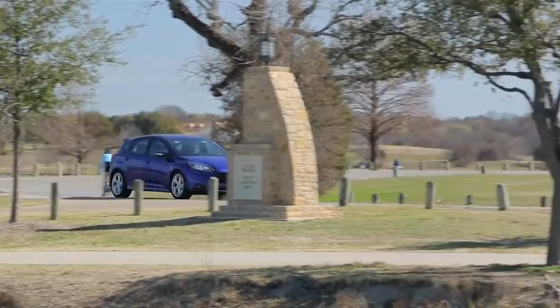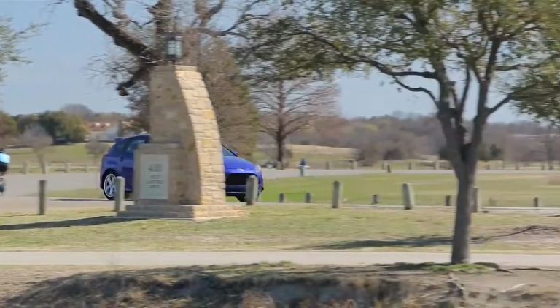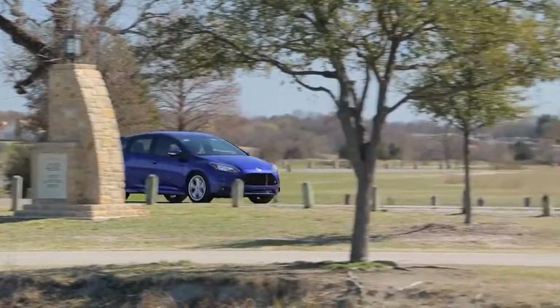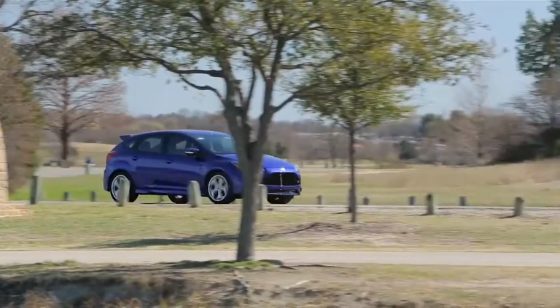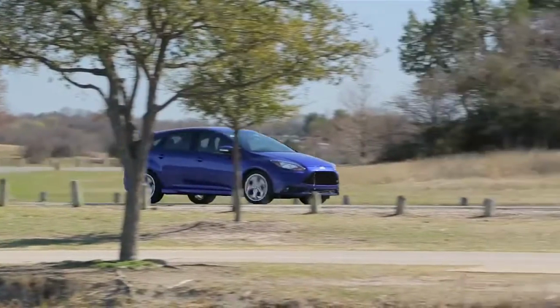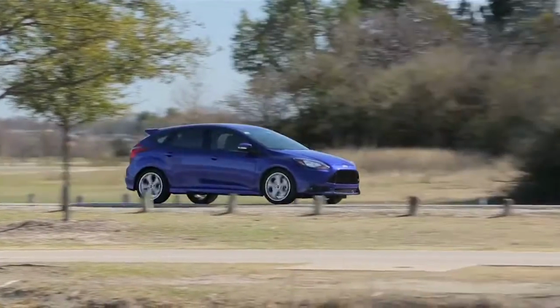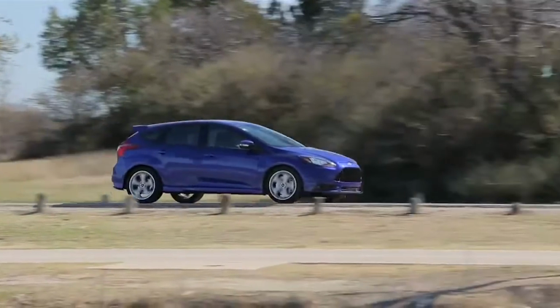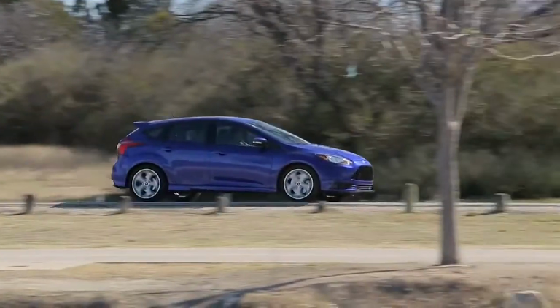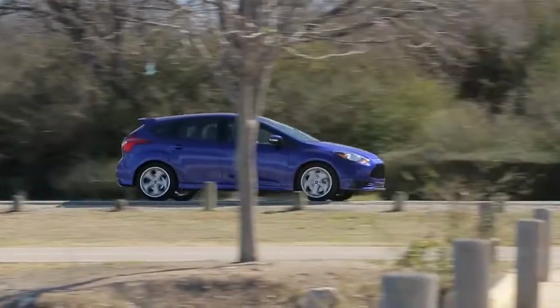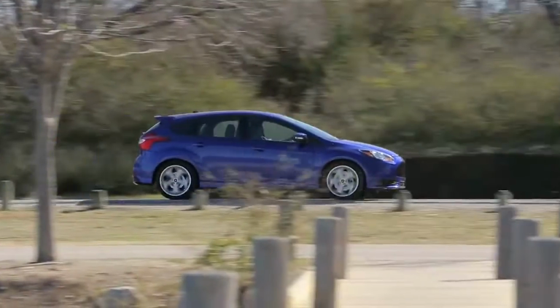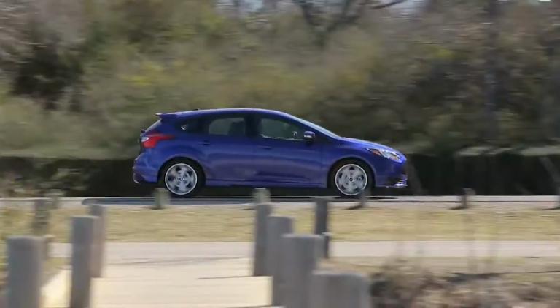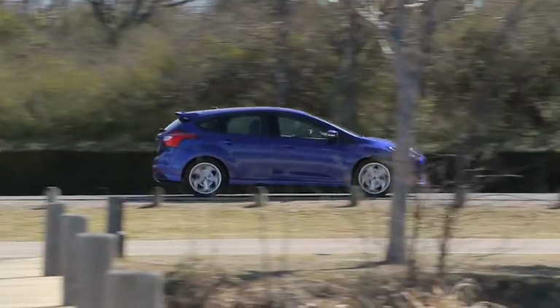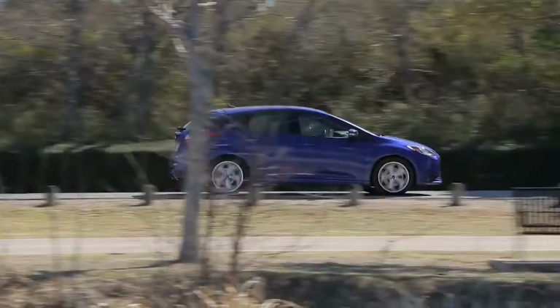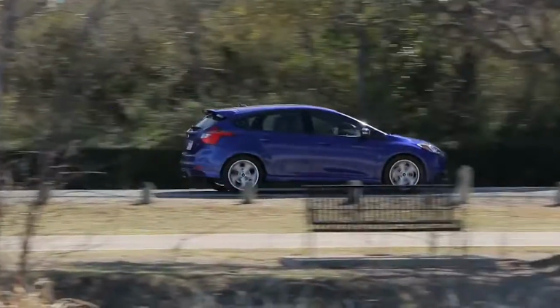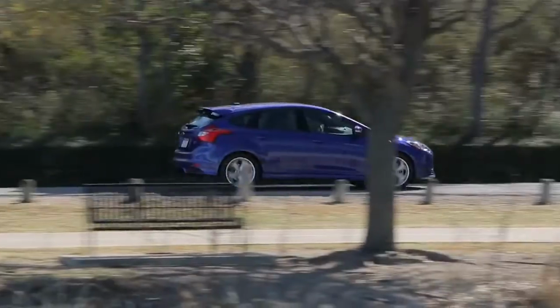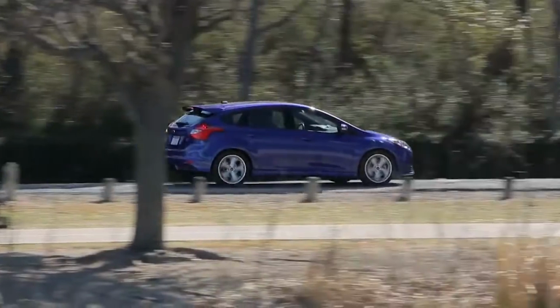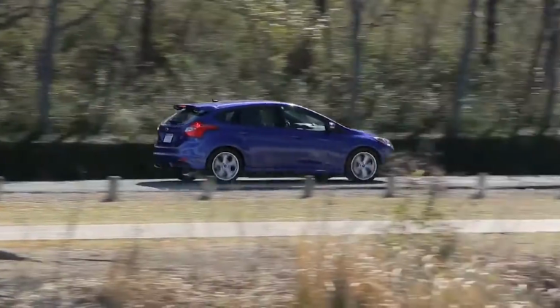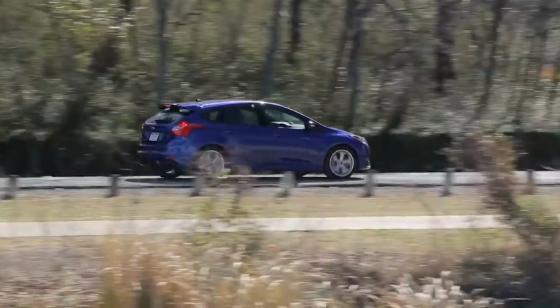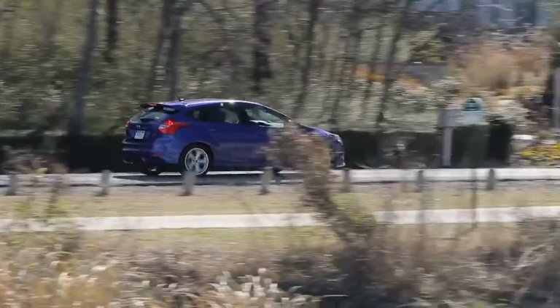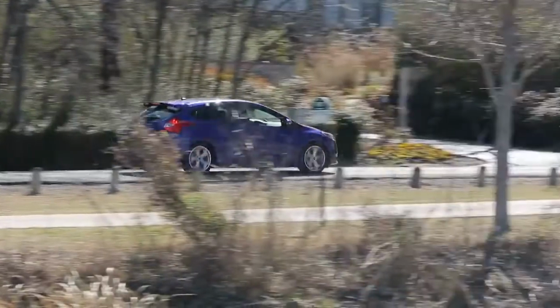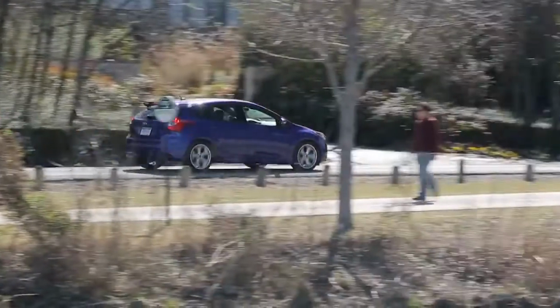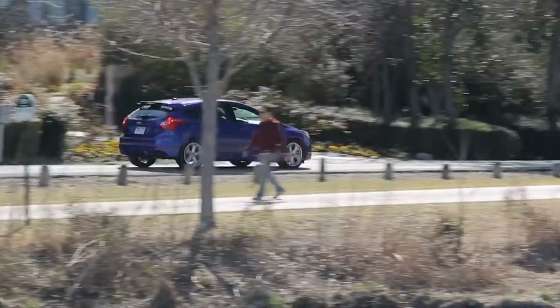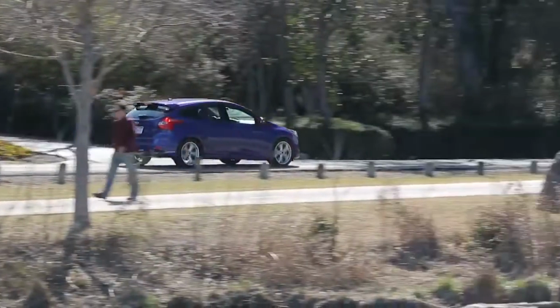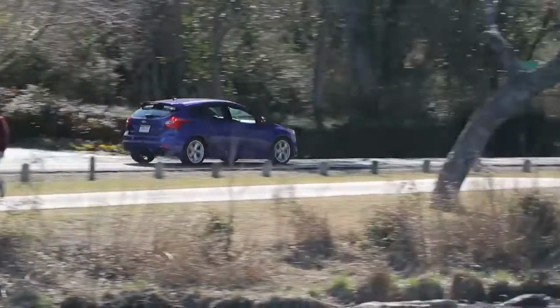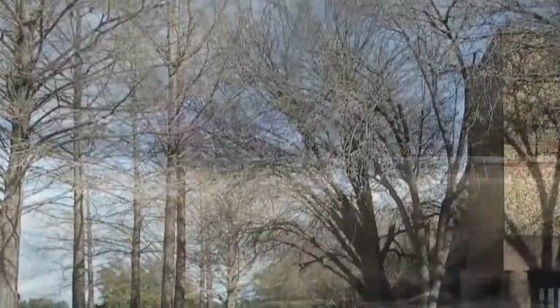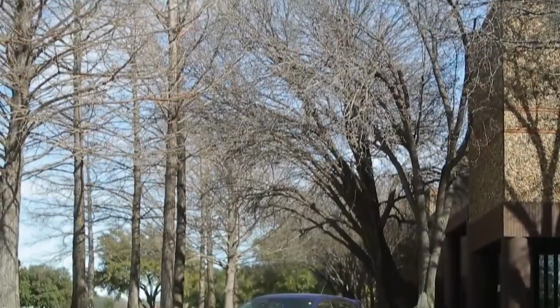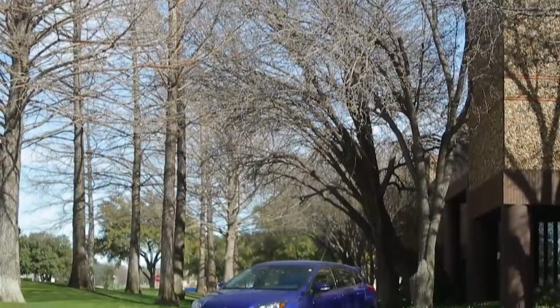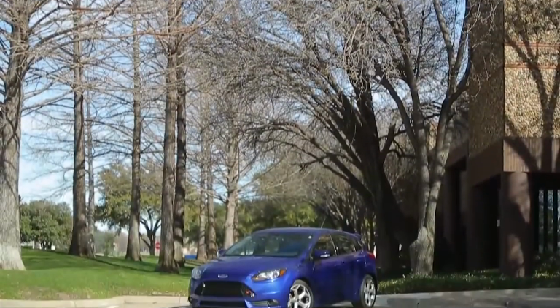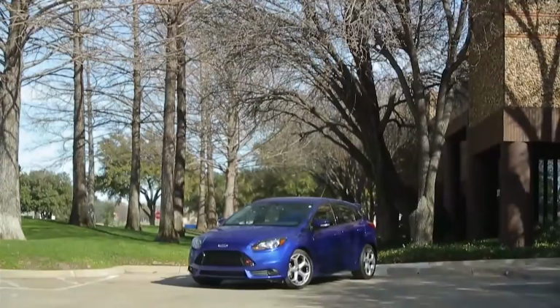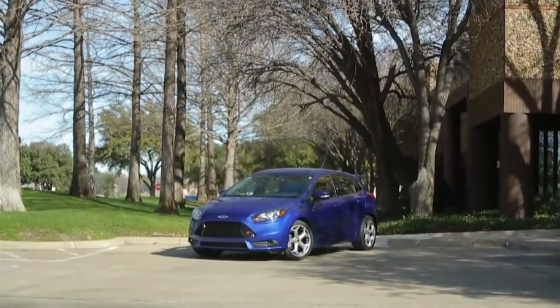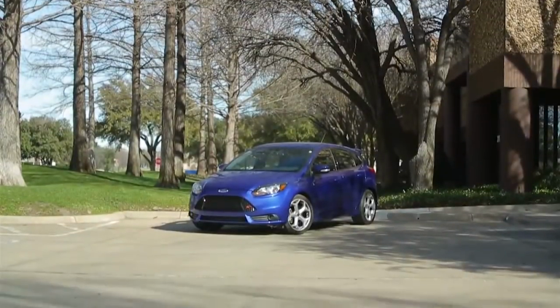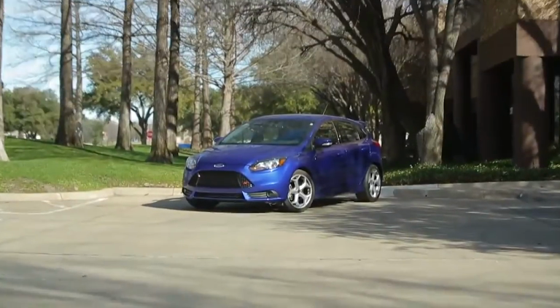Base price on this car is $23,700 and equipped like this one it's $27,675. I rate cars as much on value as performance and this one is an outstanding value.